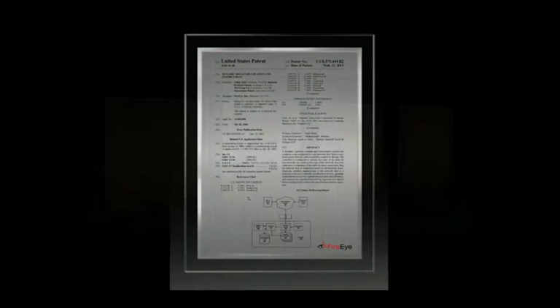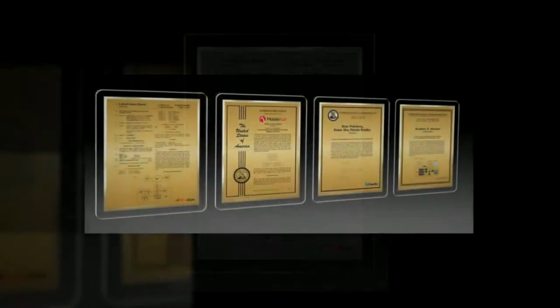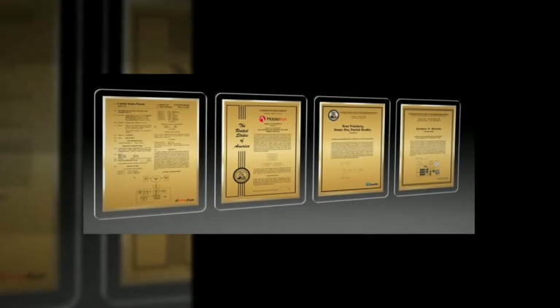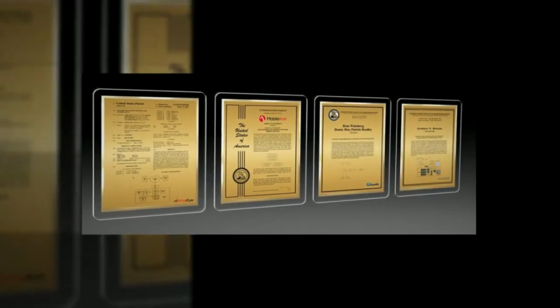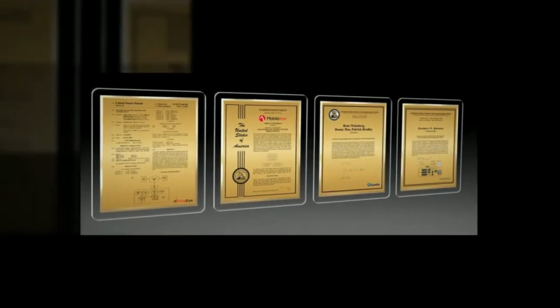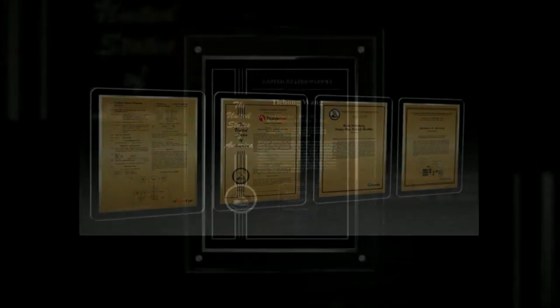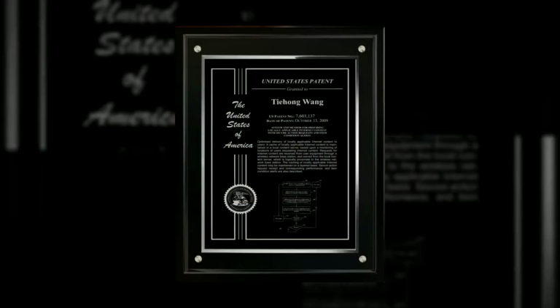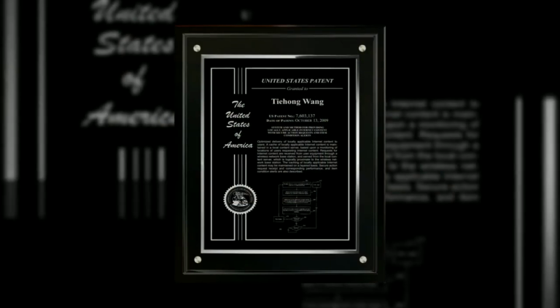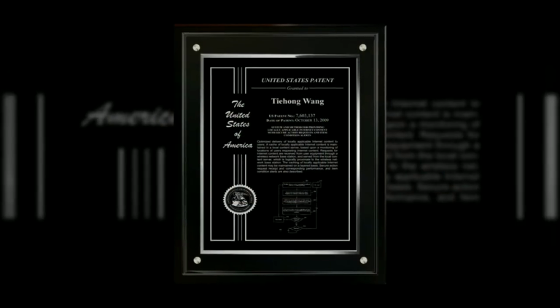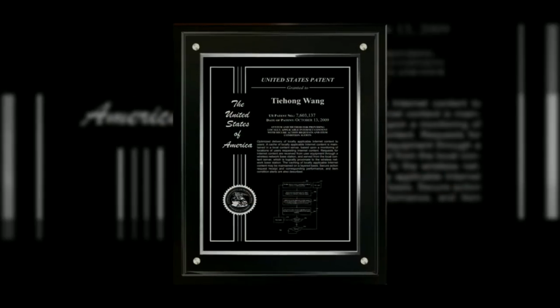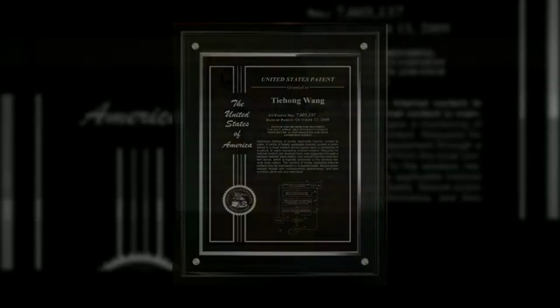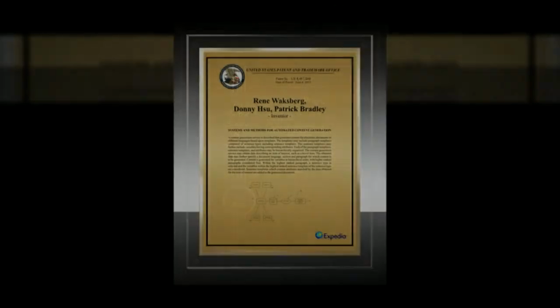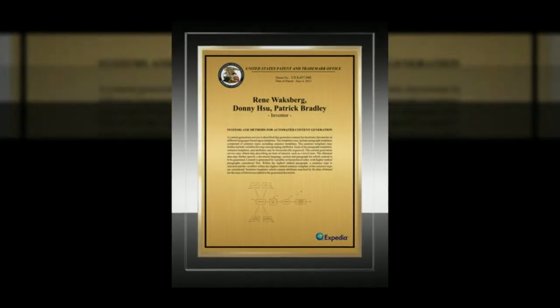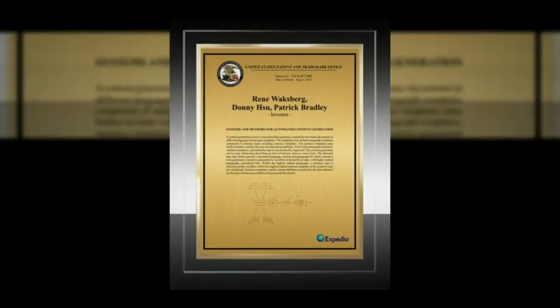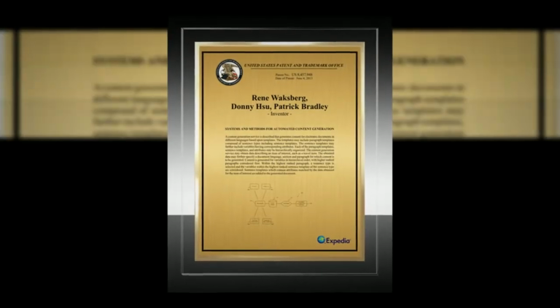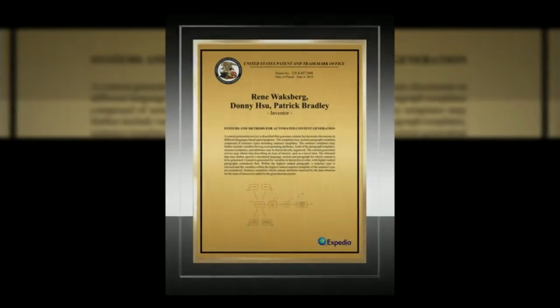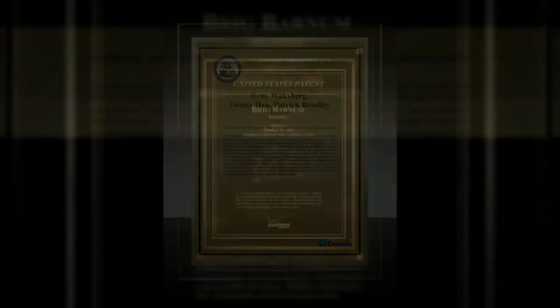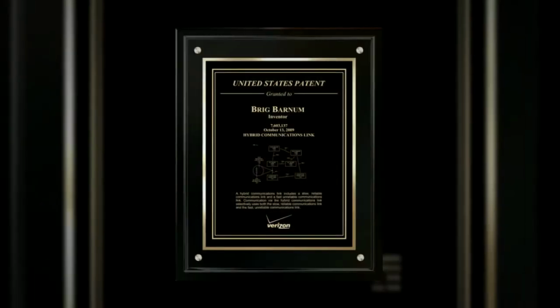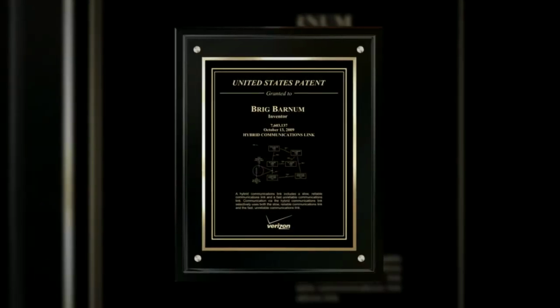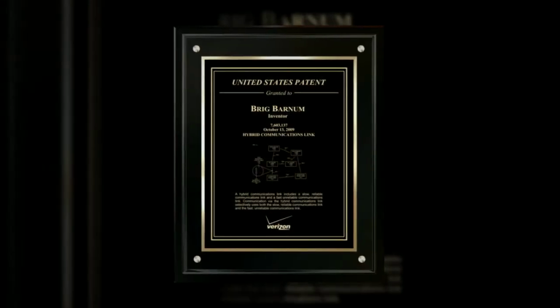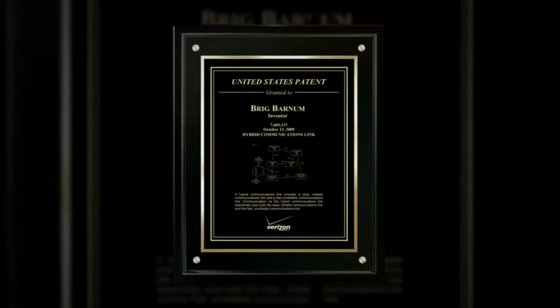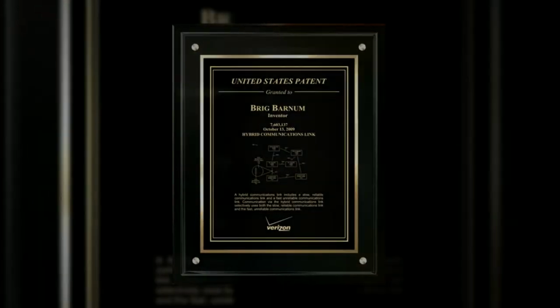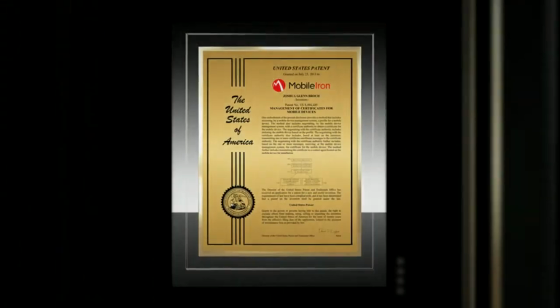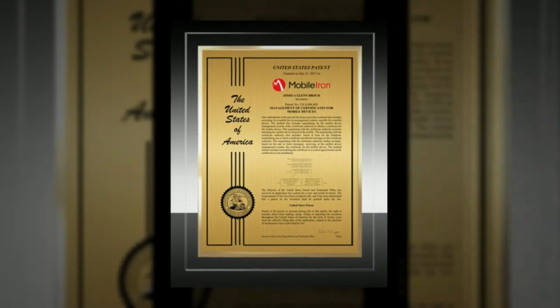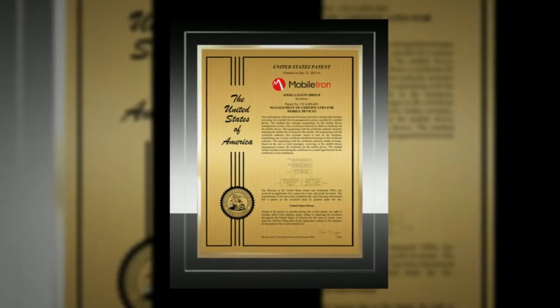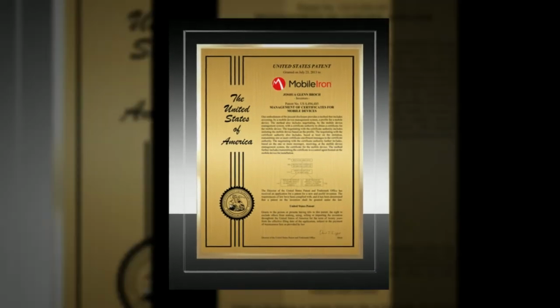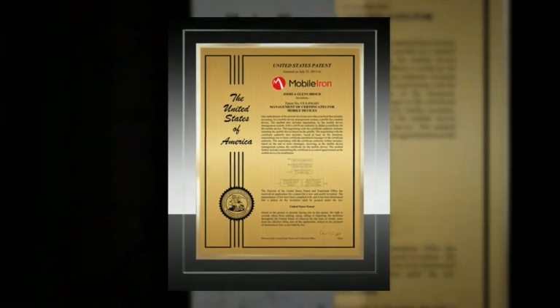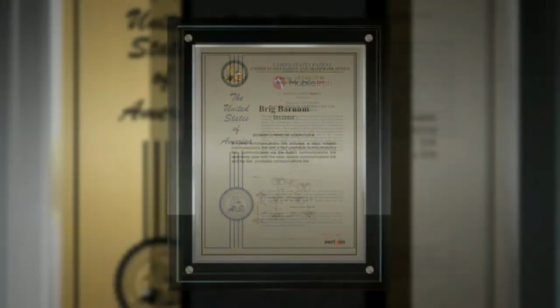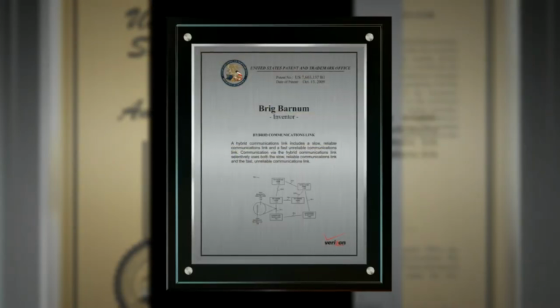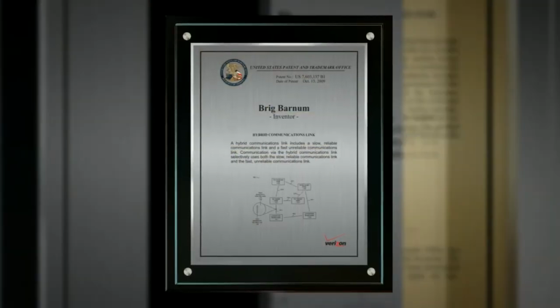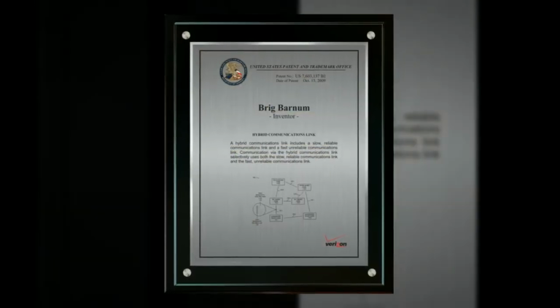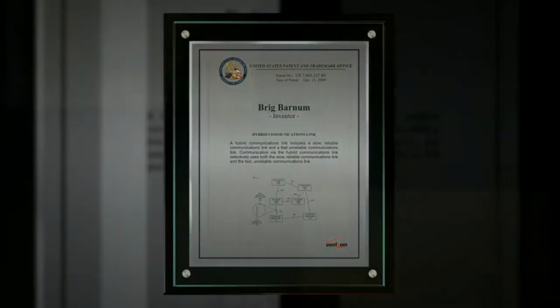Patent walls can be small or large — a few plaques, or the whole wall. You can feel confident that your patent wall will surely make a lasting impression on visitors to your headquarters.